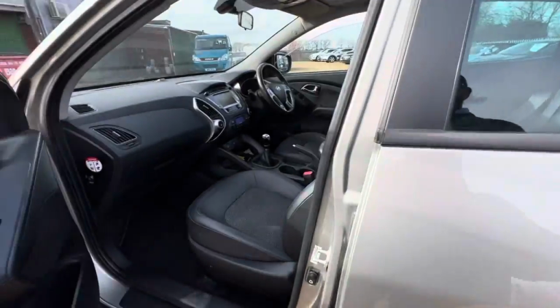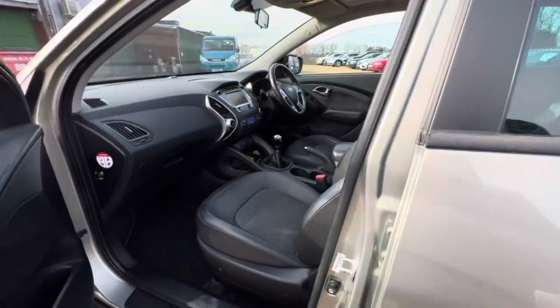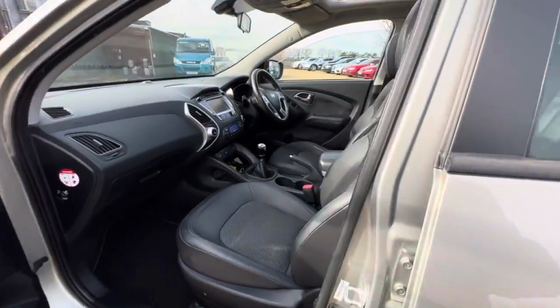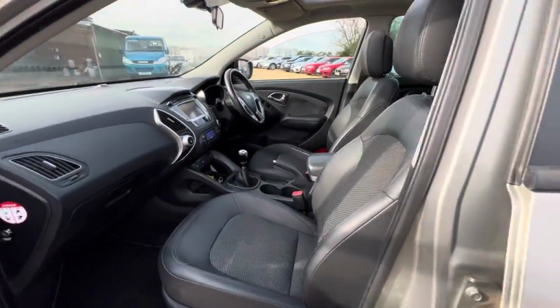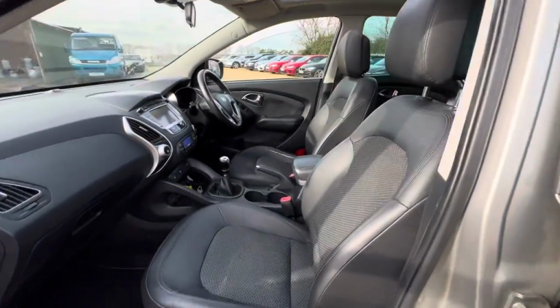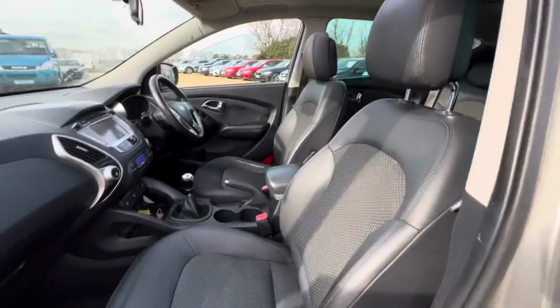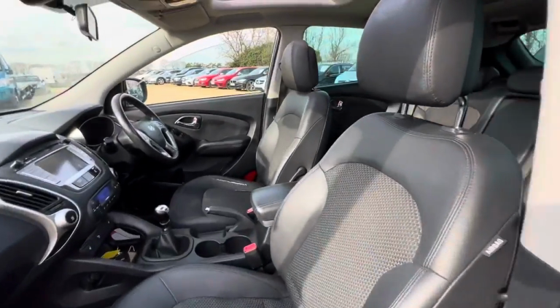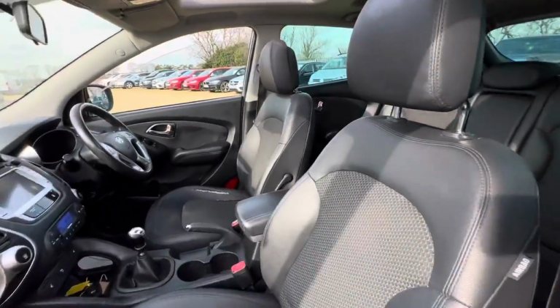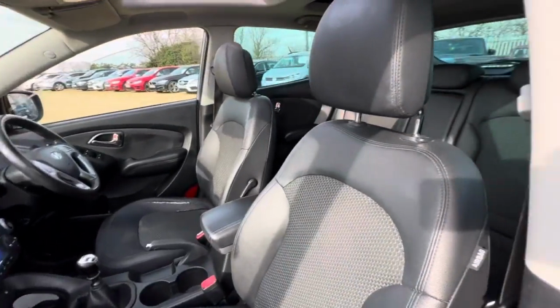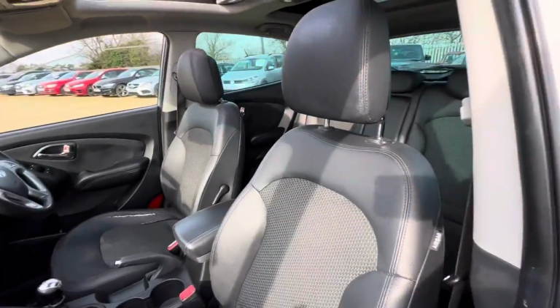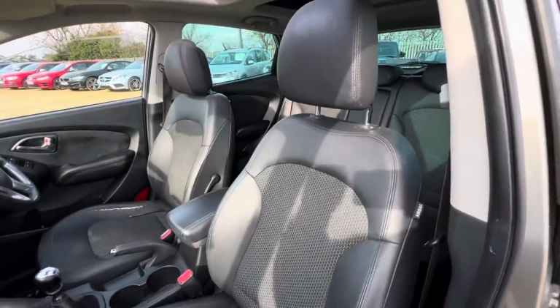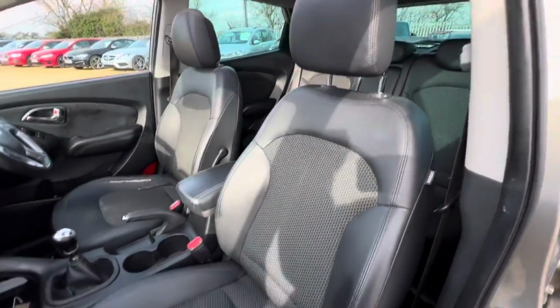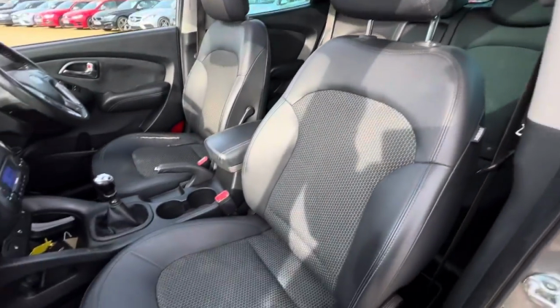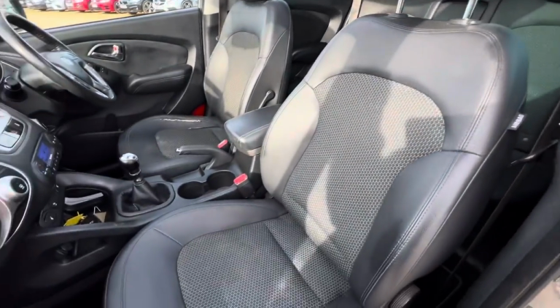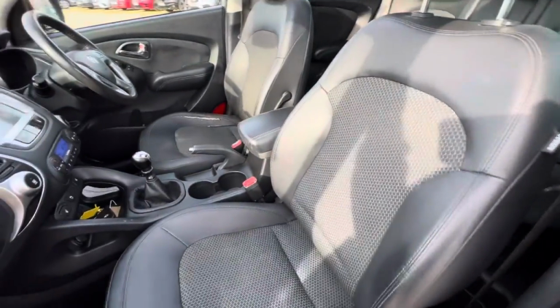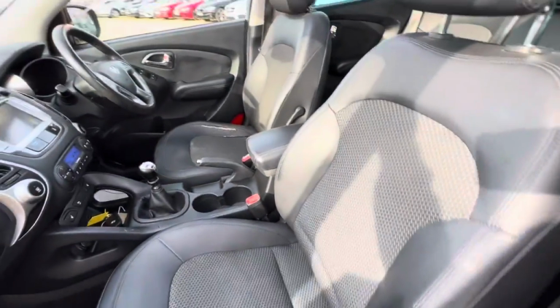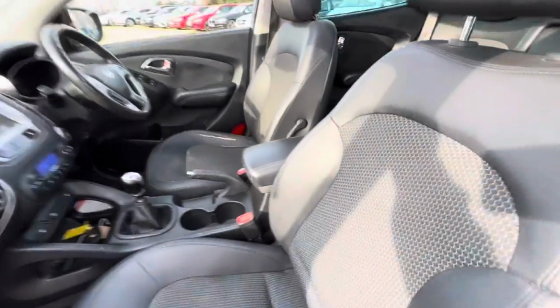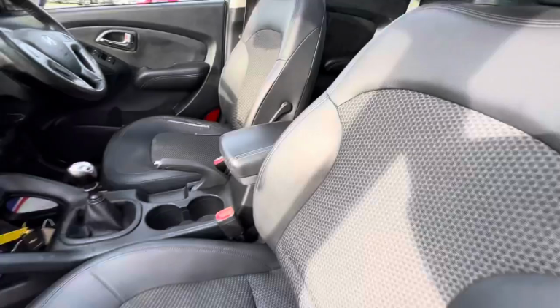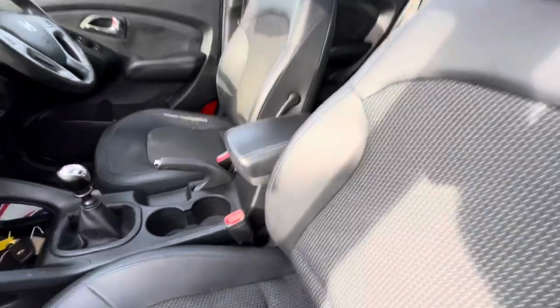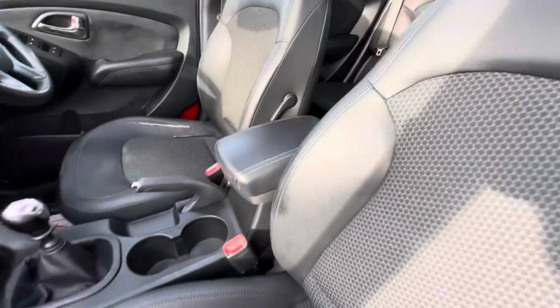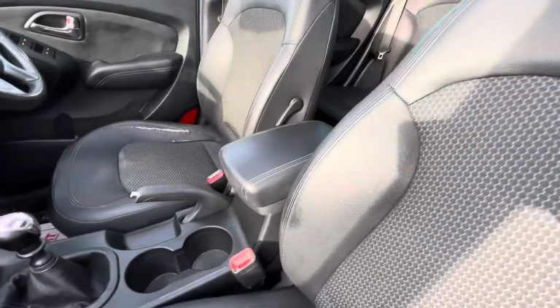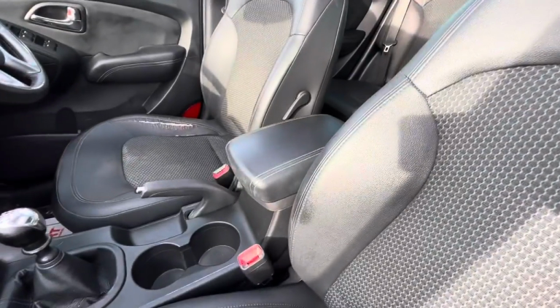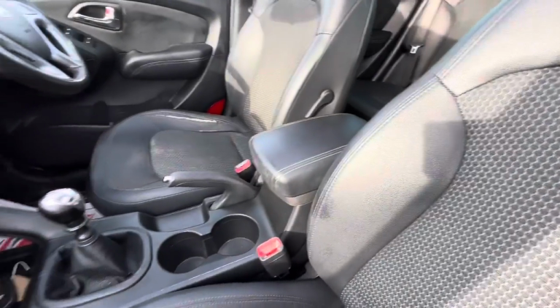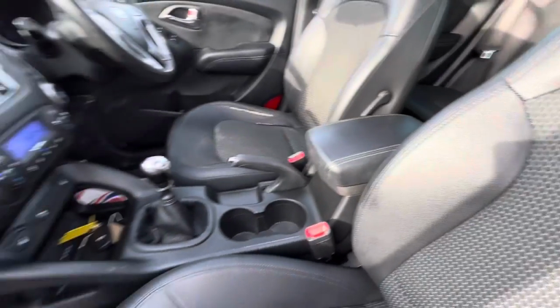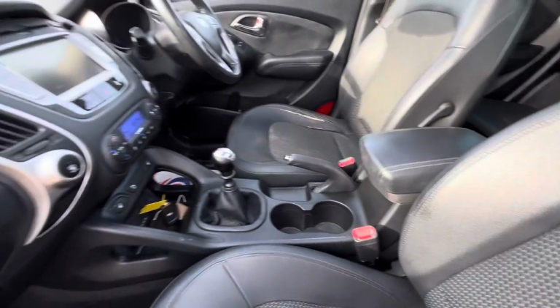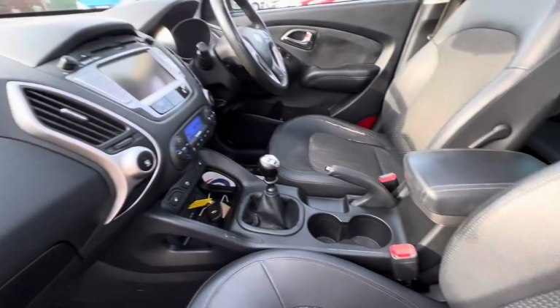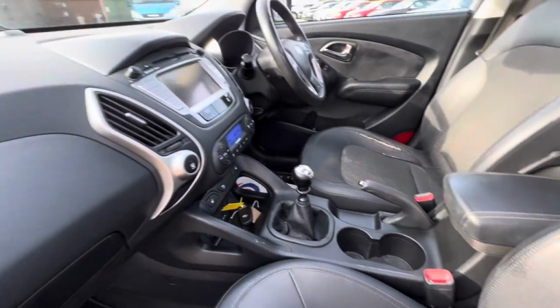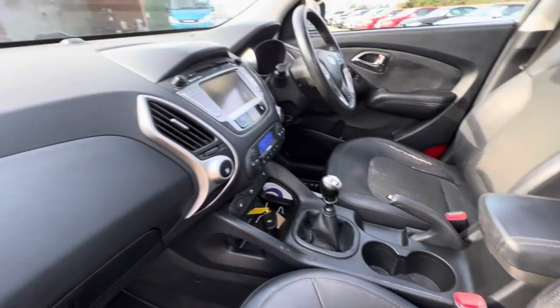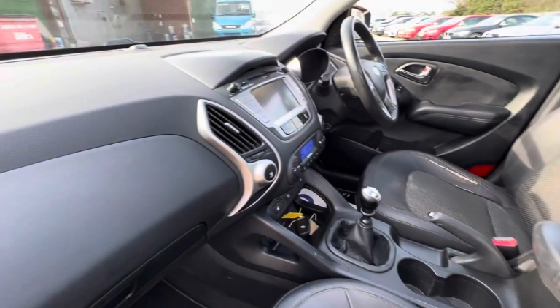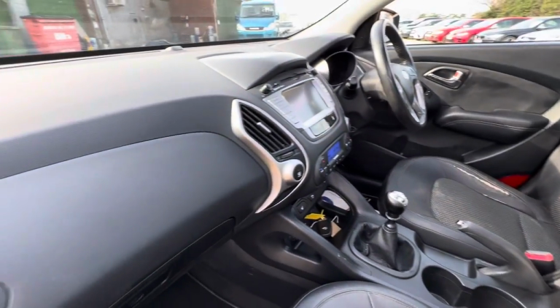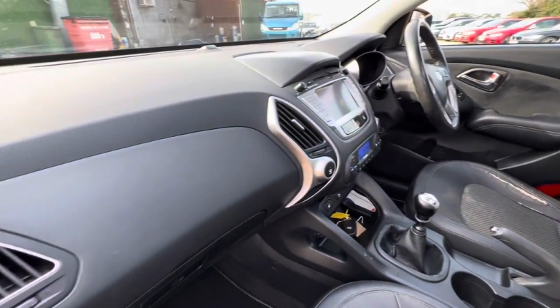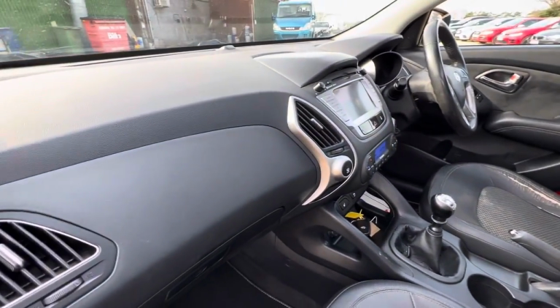Here on the interior you'll find half leather, half cloth seats, and you've got a leather armrest there. The centre console and the dash are in good condition.